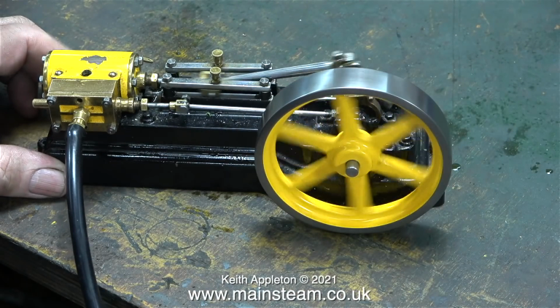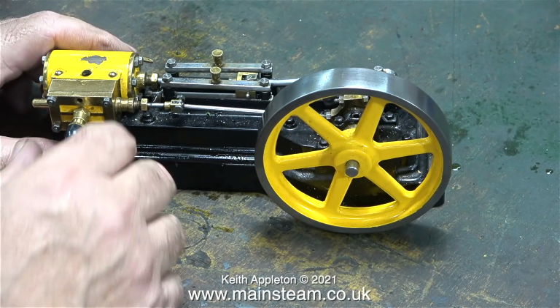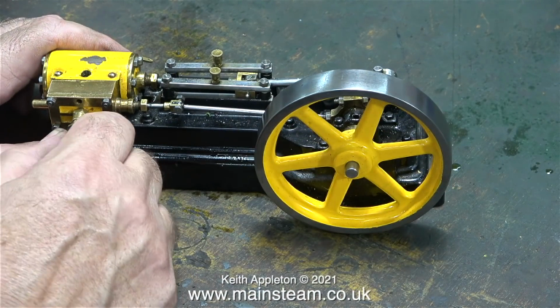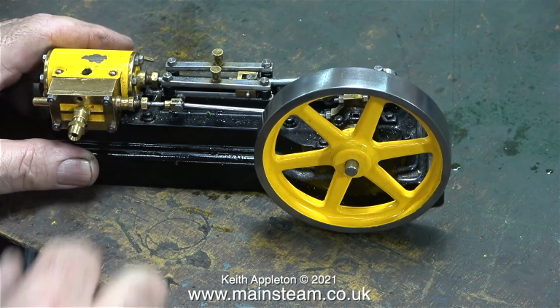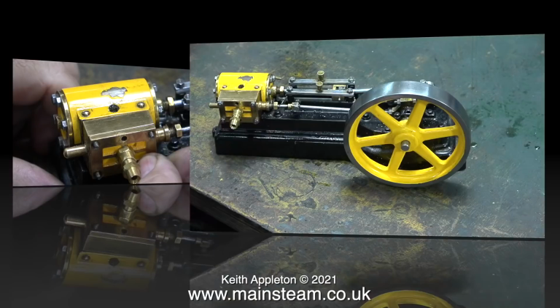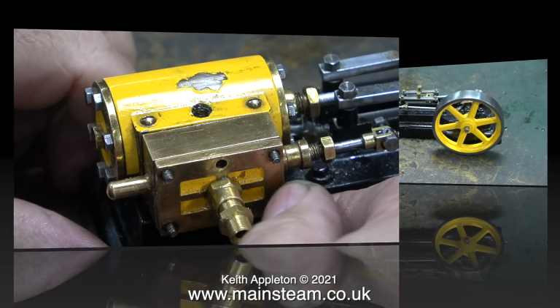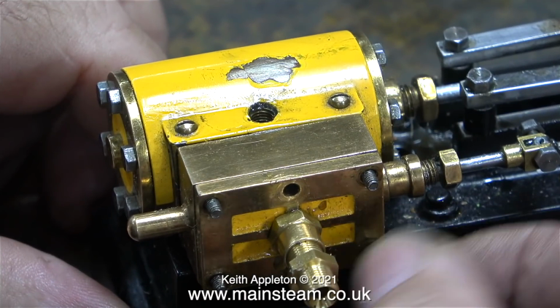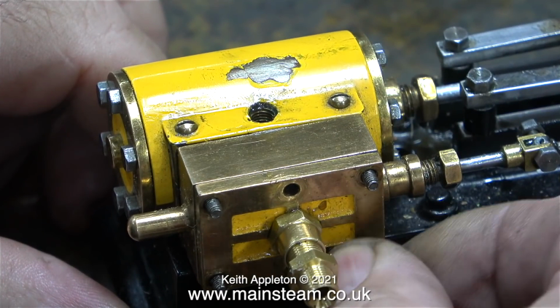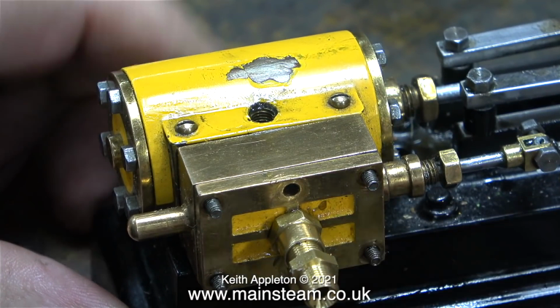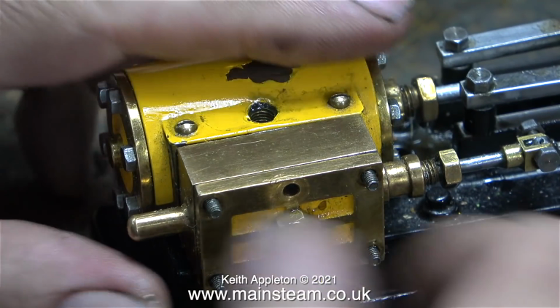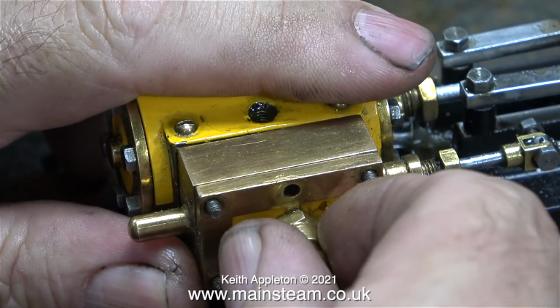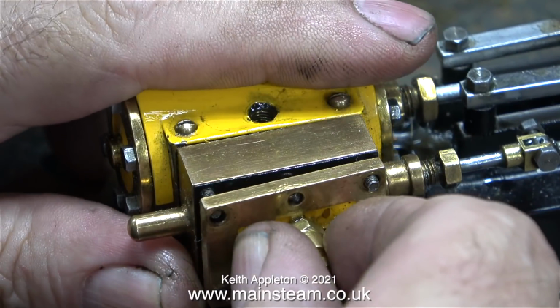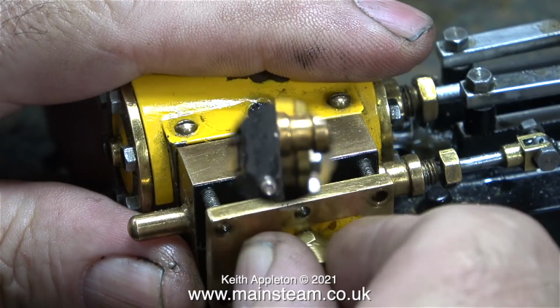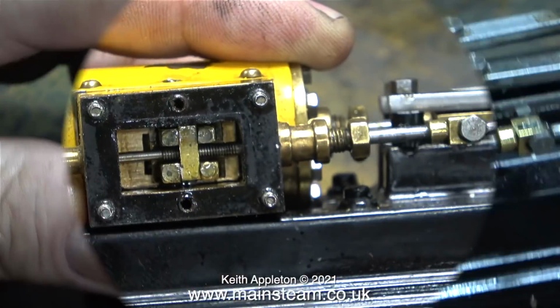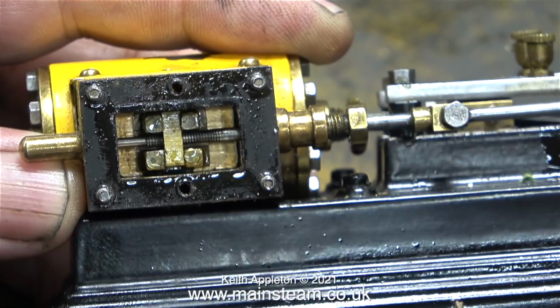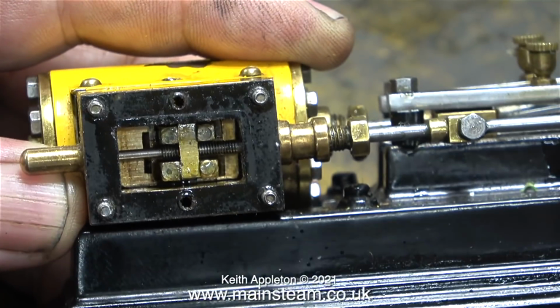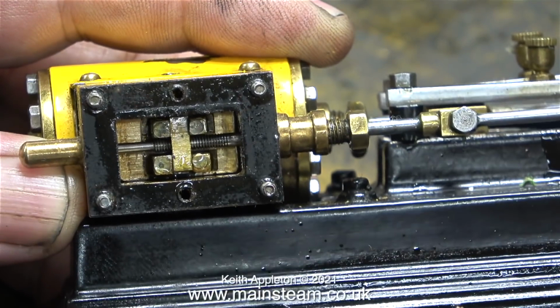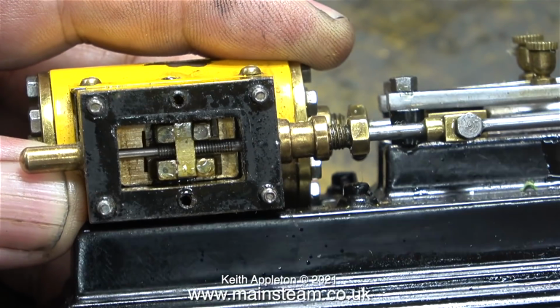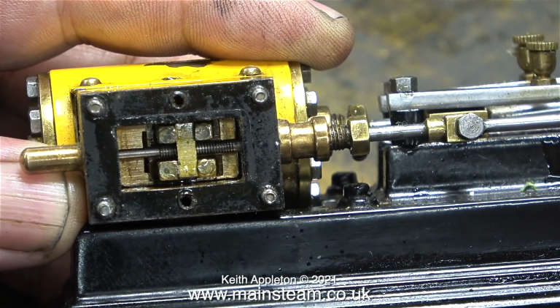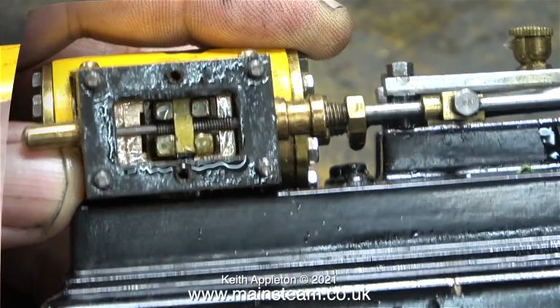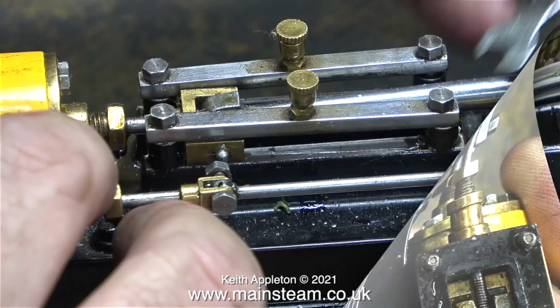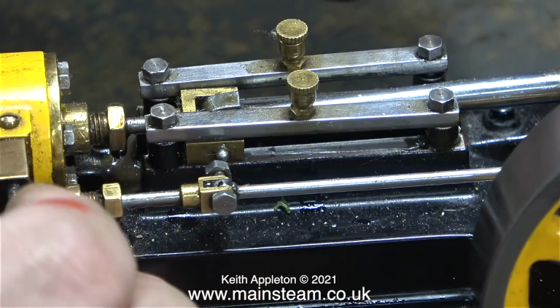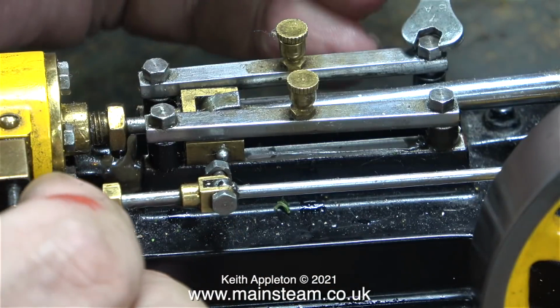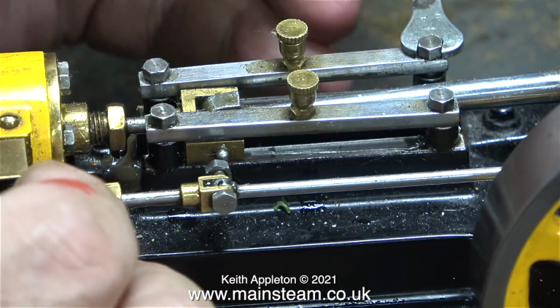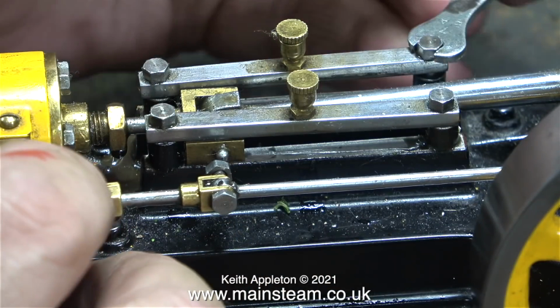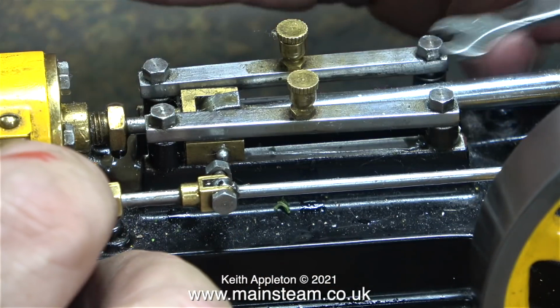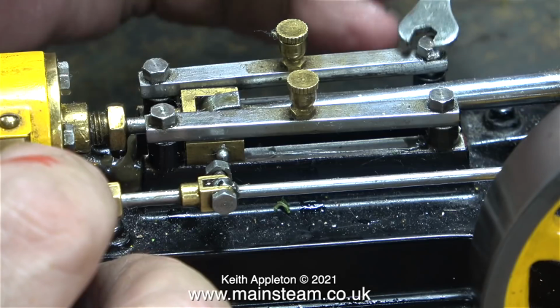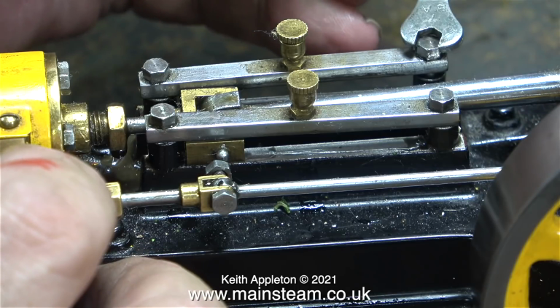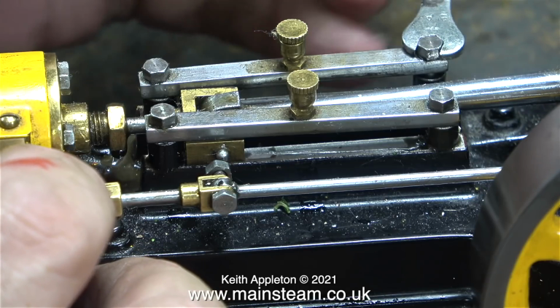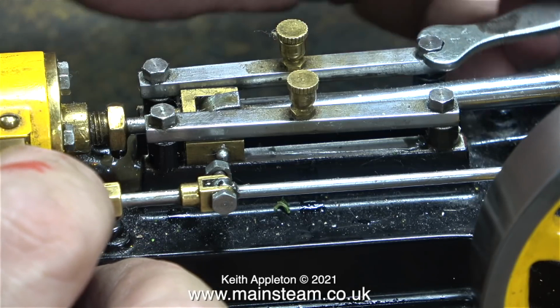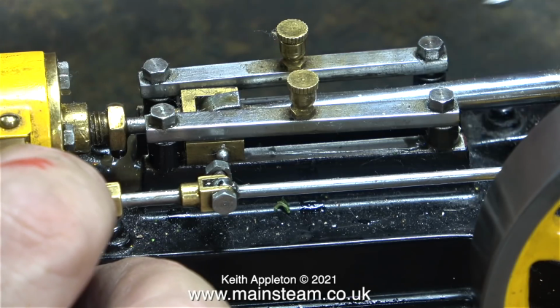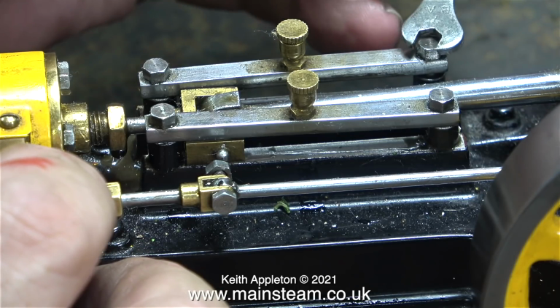I disconnect the airline and then take off the steam chest cover so I can have a look at the valve. And here it is — the port face isn't scored and the slide valve is timed perfectly.